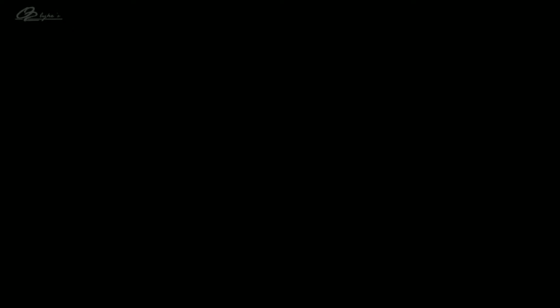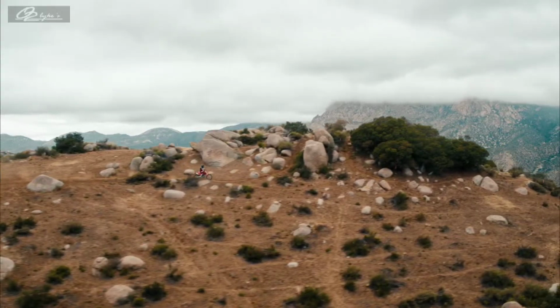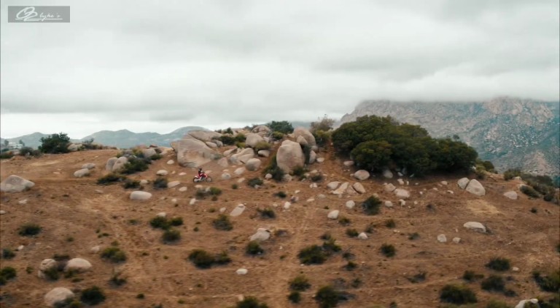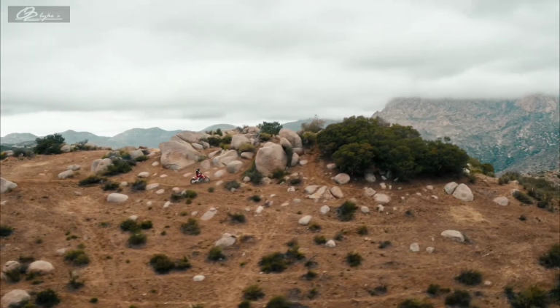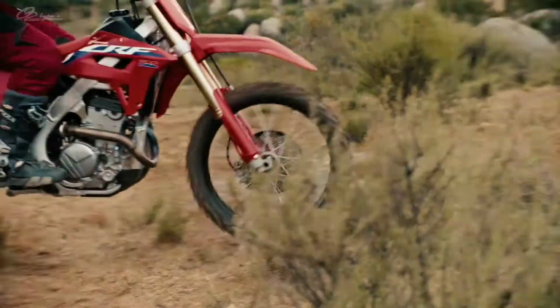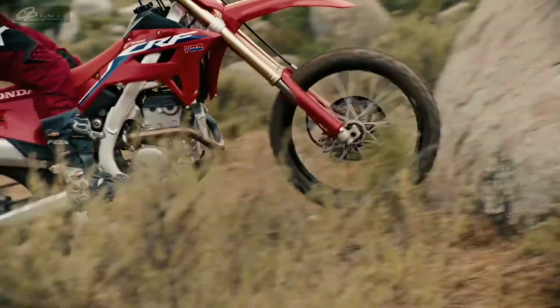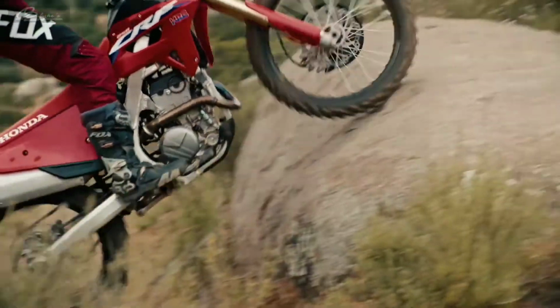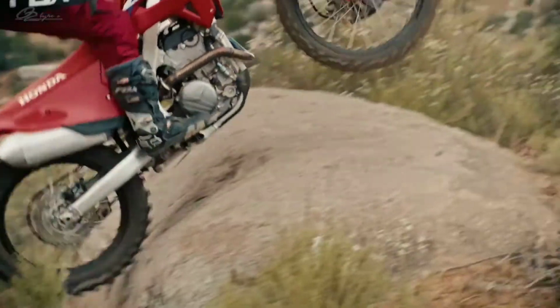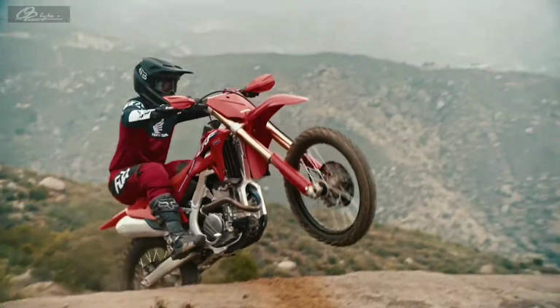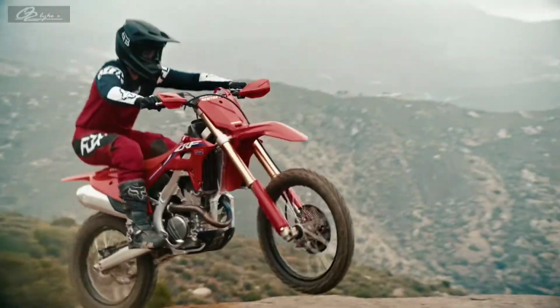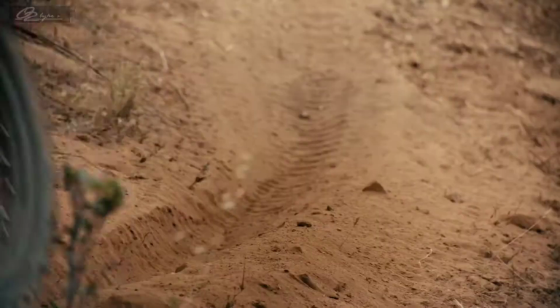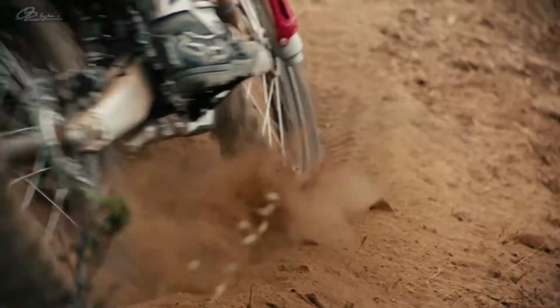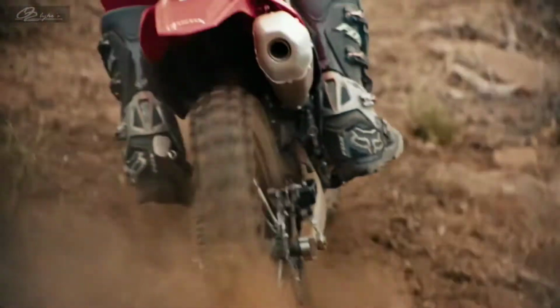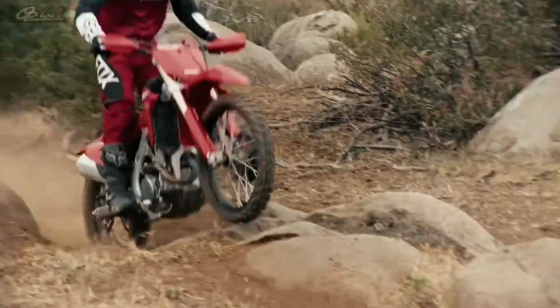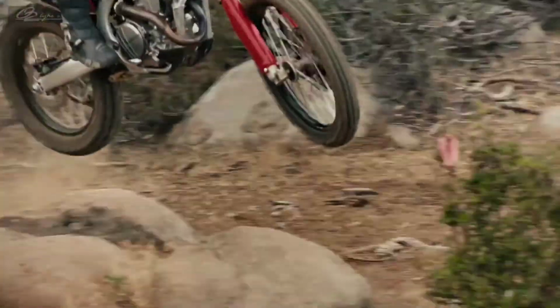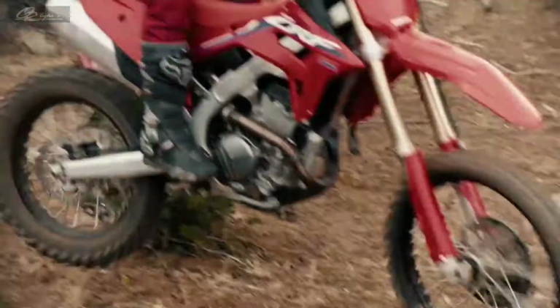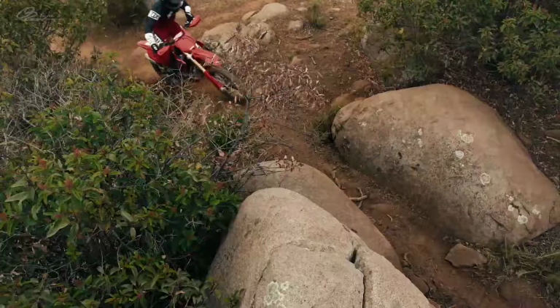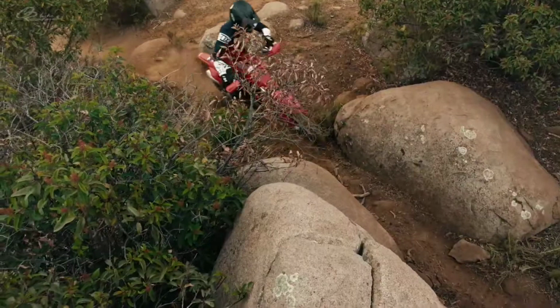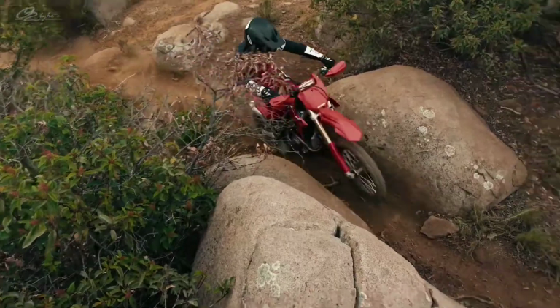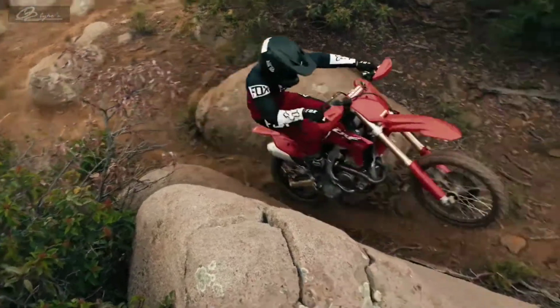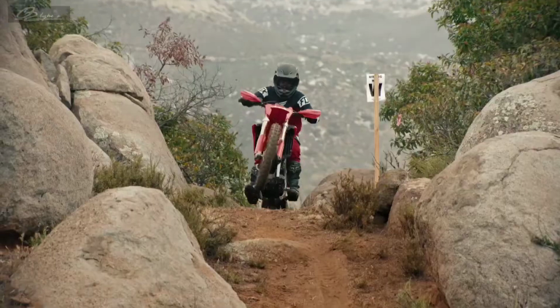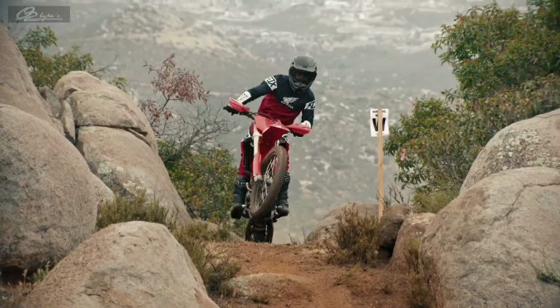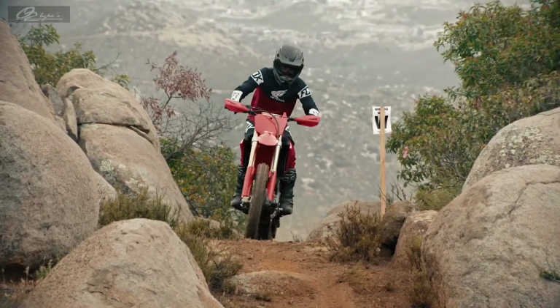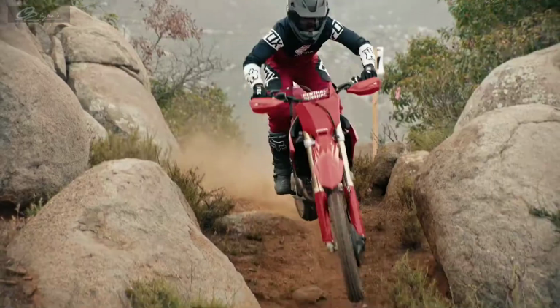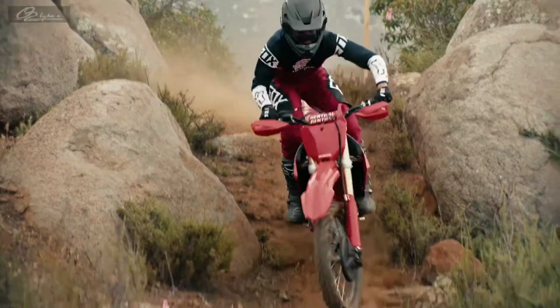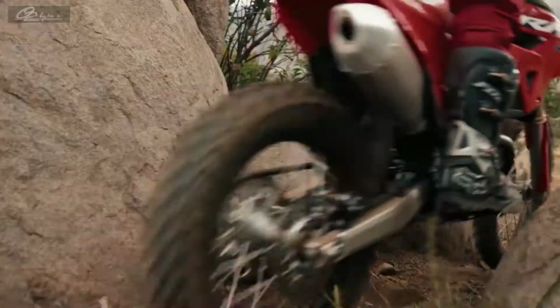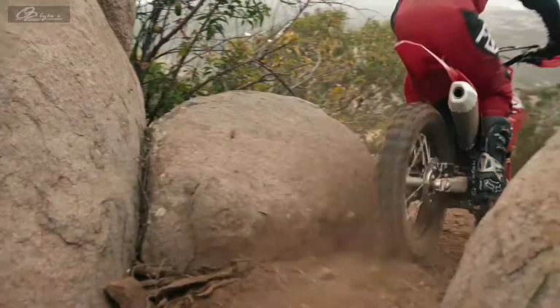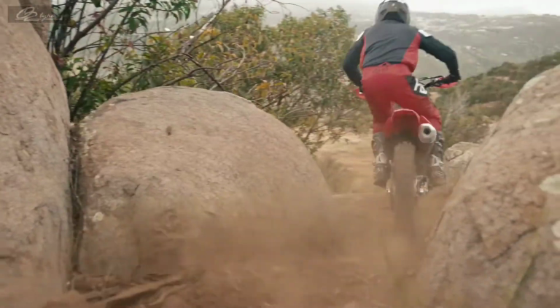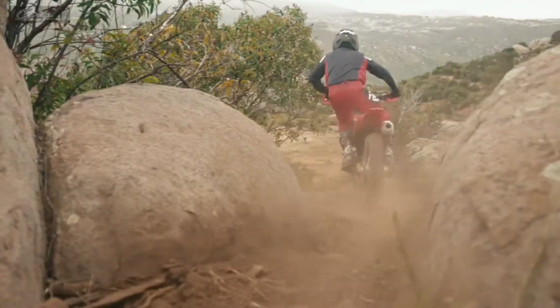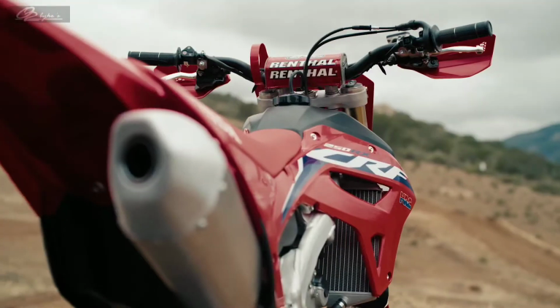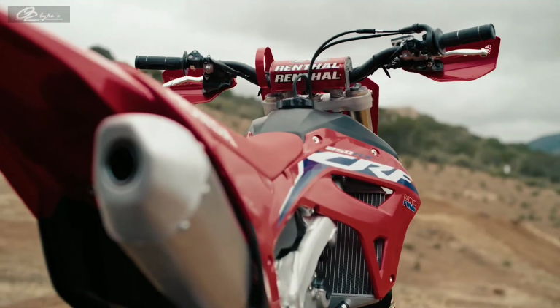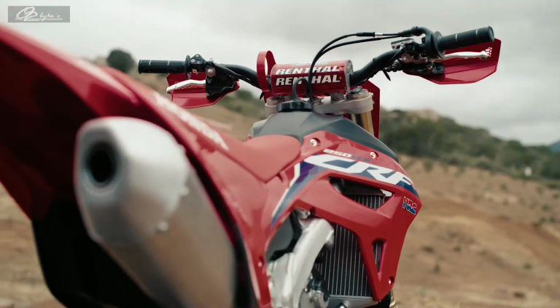Where the track ends and the trail starts, you'll find the new CRF250RX. It gets all the improvements of the 250R plus a few extras tailored for off-road racing like new hand guards, a slimmer fuel tank, new side stand, and narrower tank shrouds.